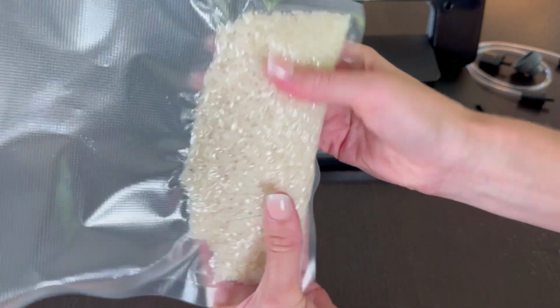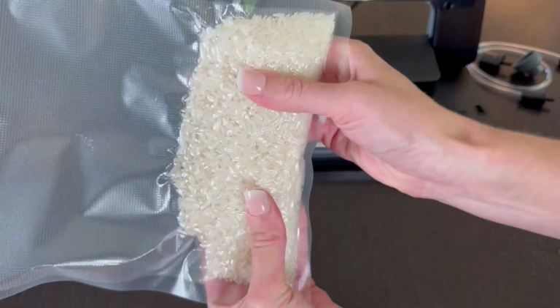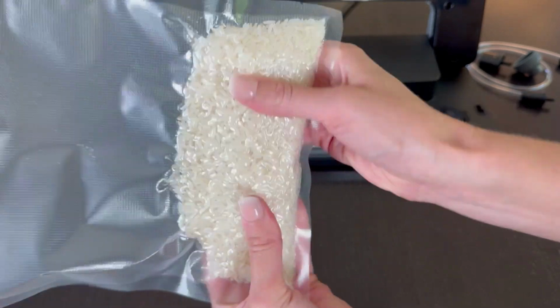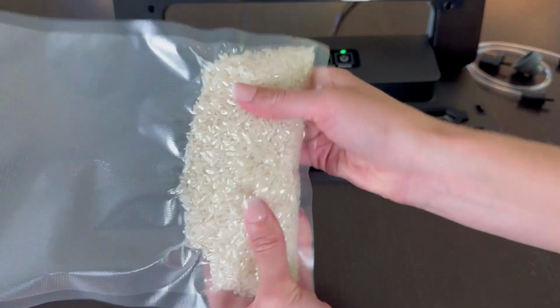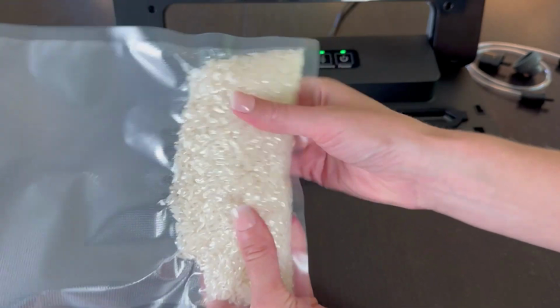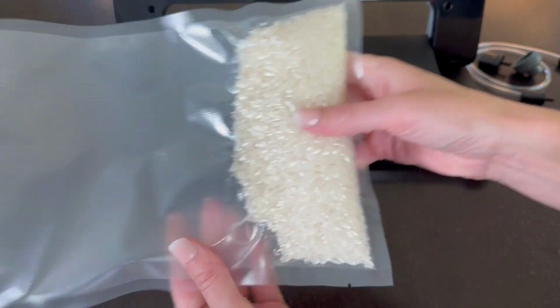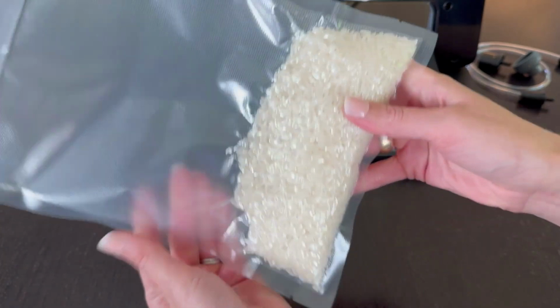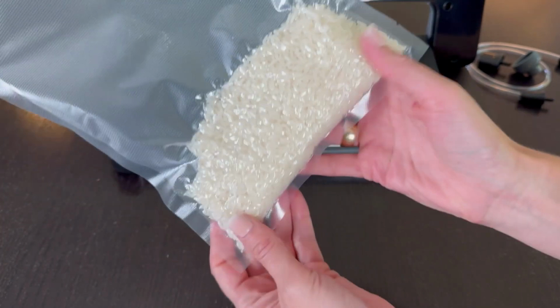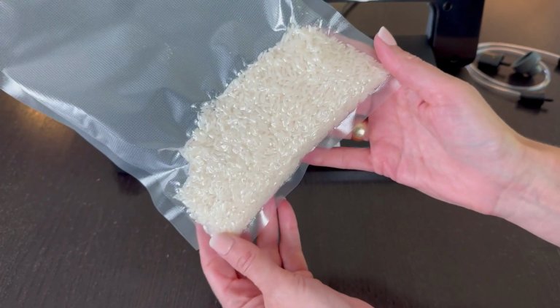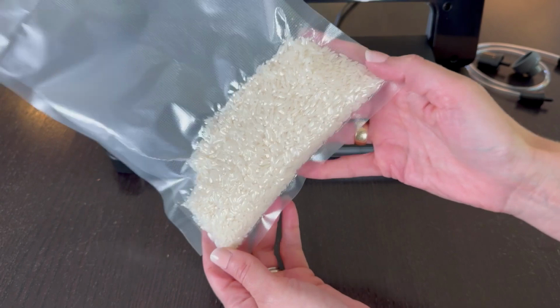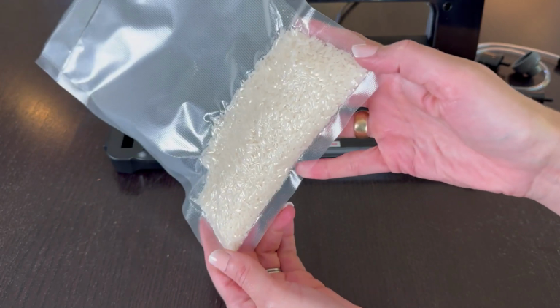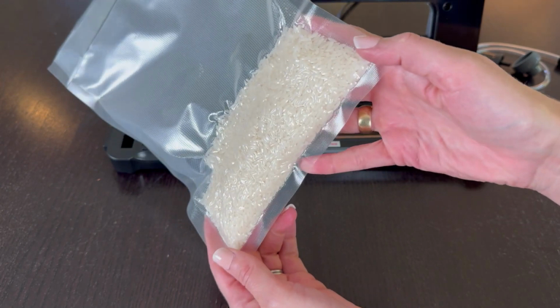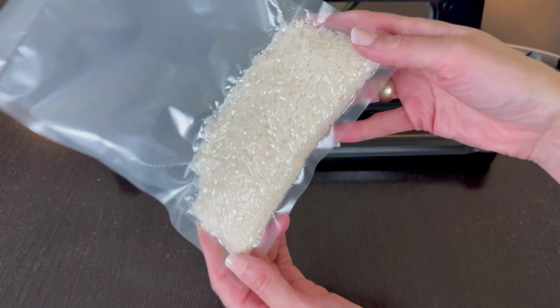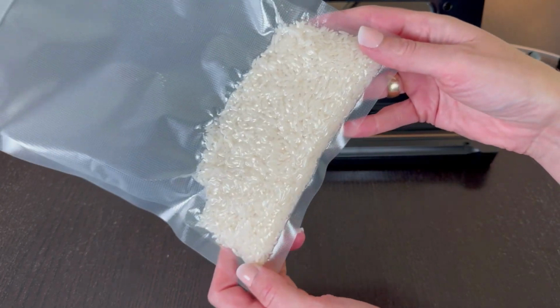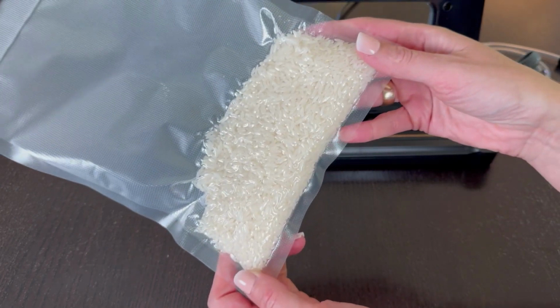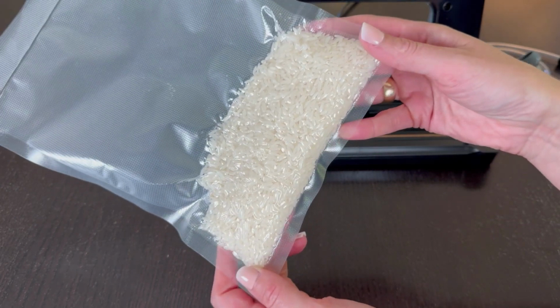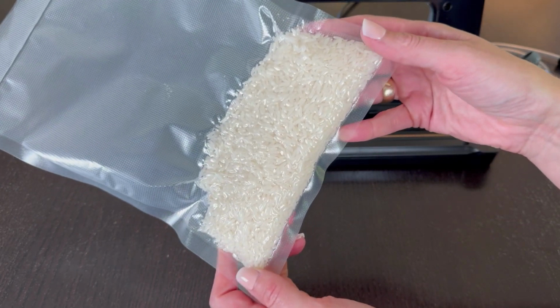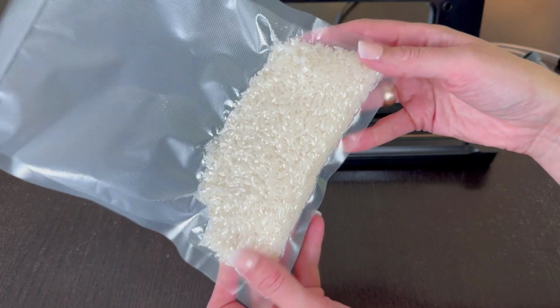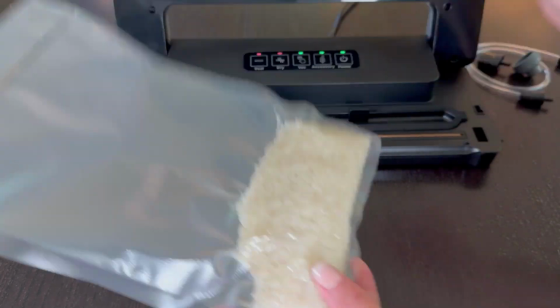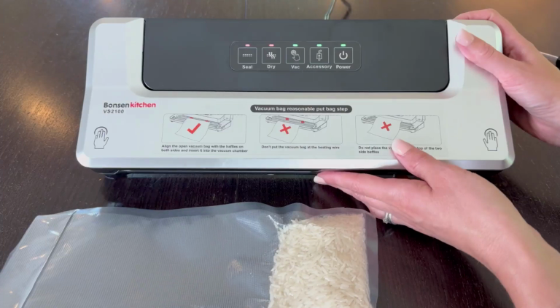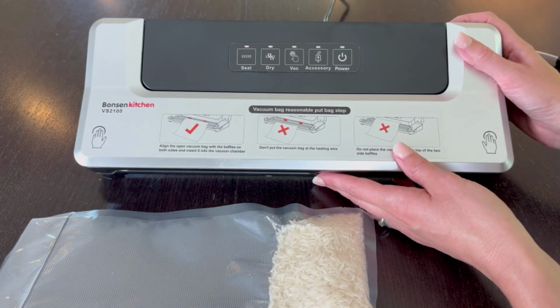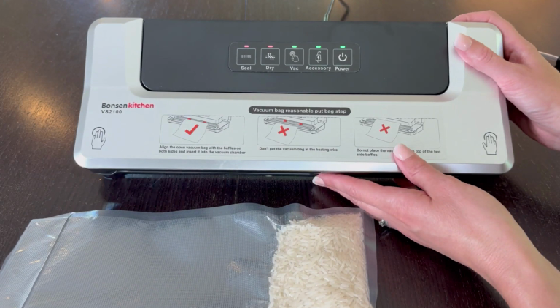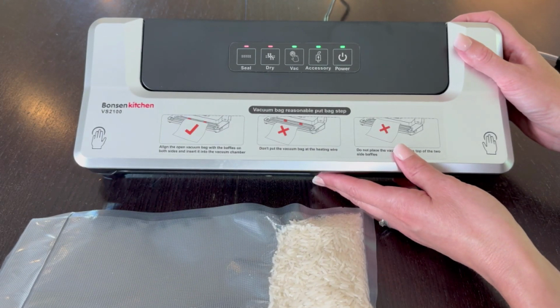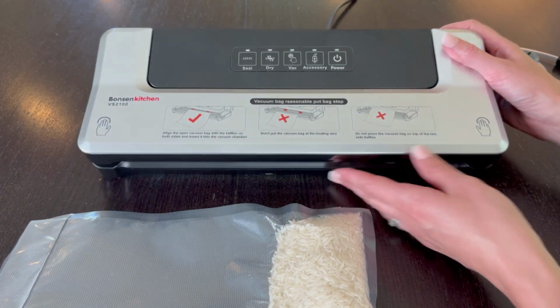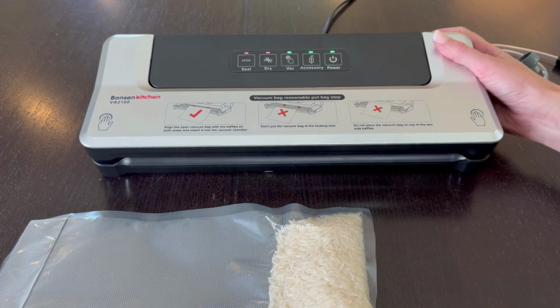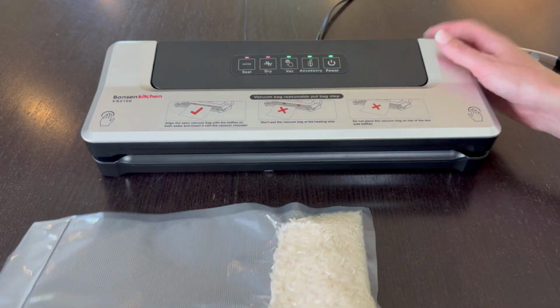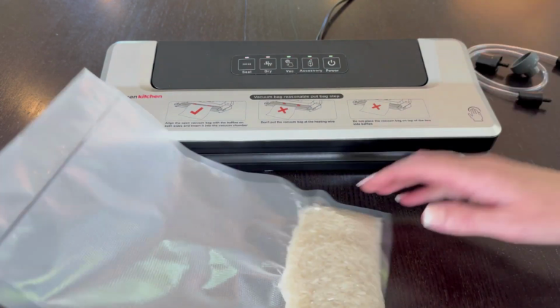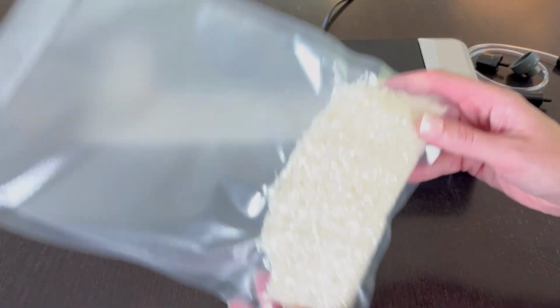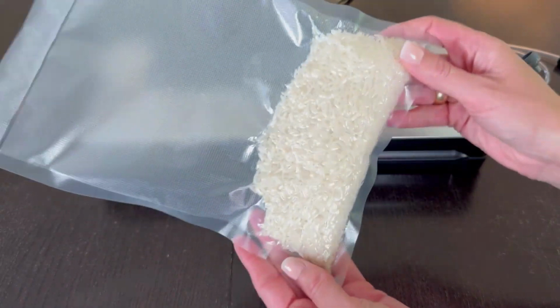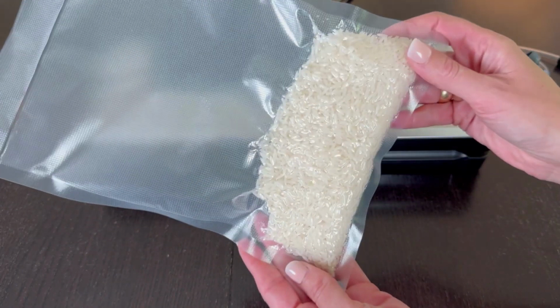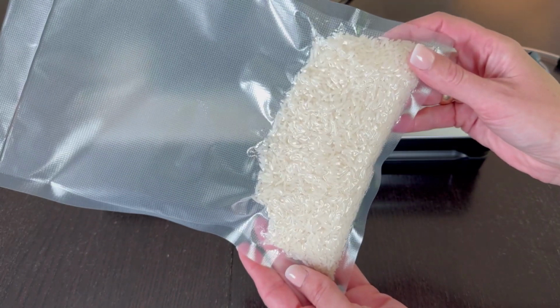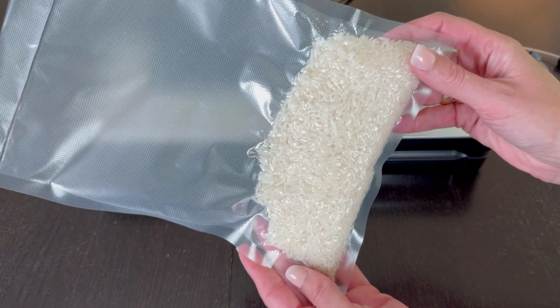Totally sealed in. Works beautifully — that's exactly what I wanted to see. Really easy to use. I'm super impressed.